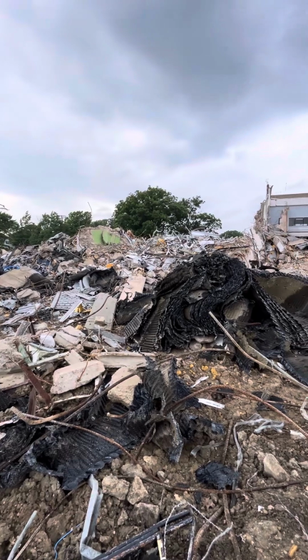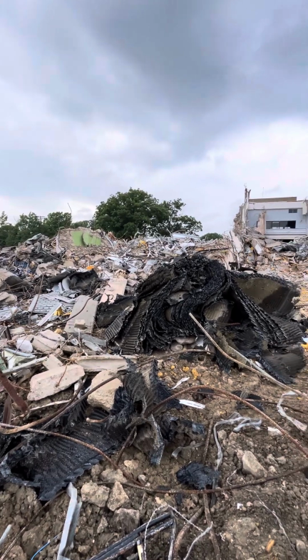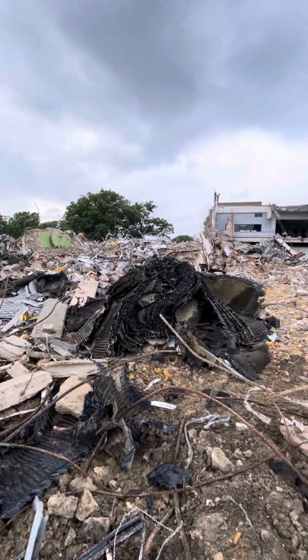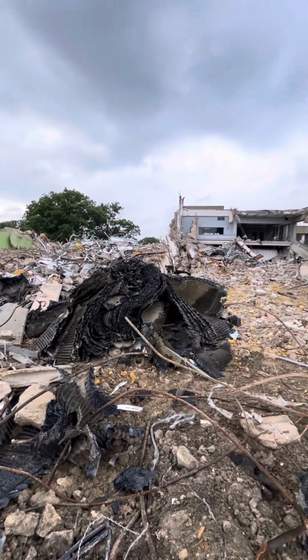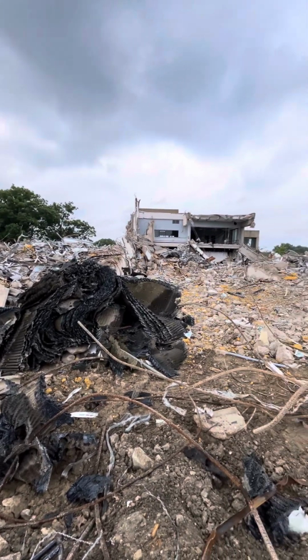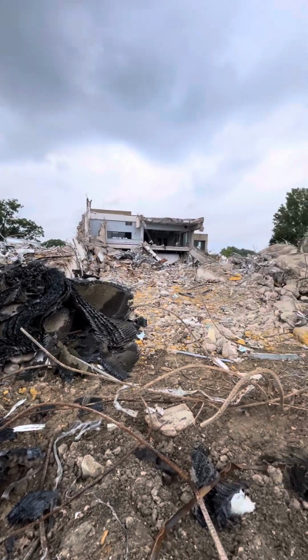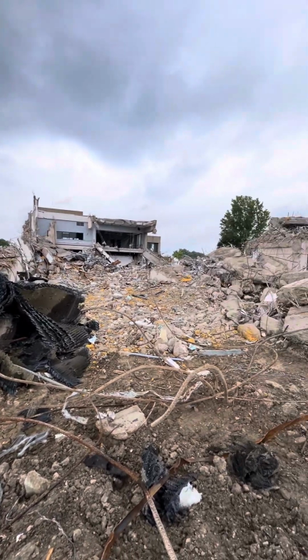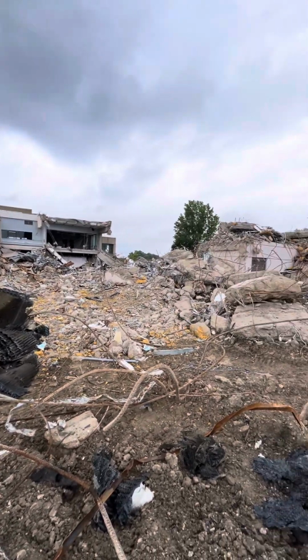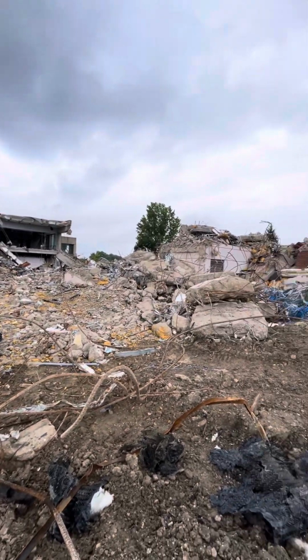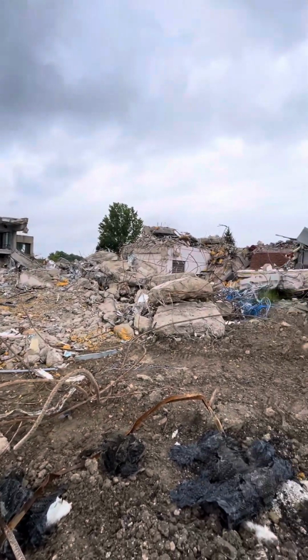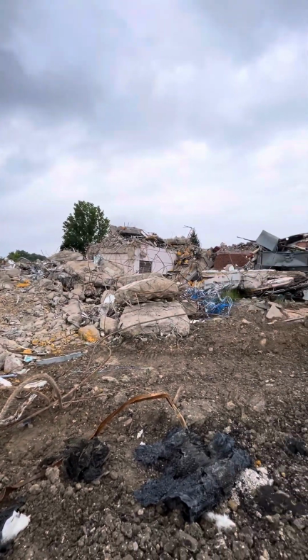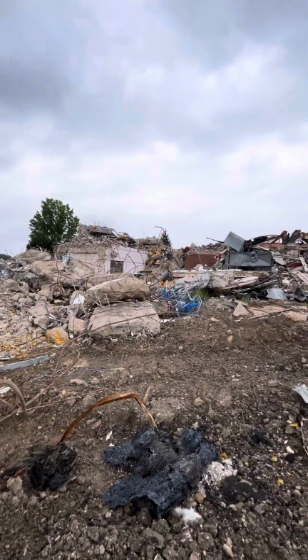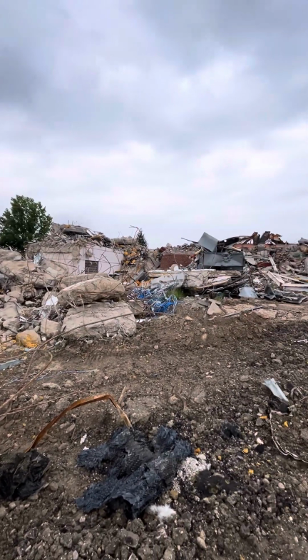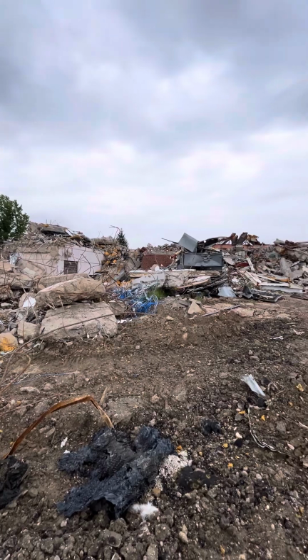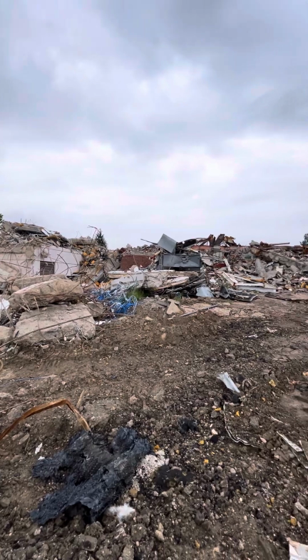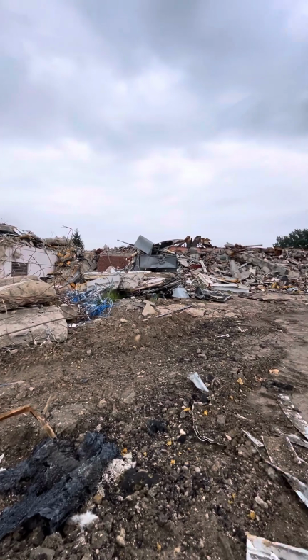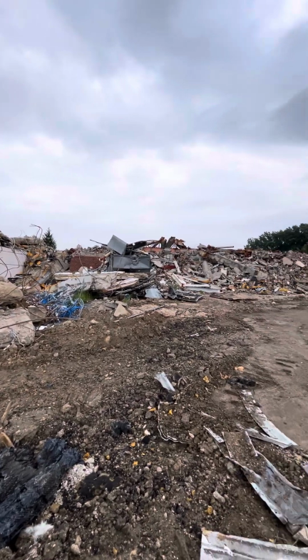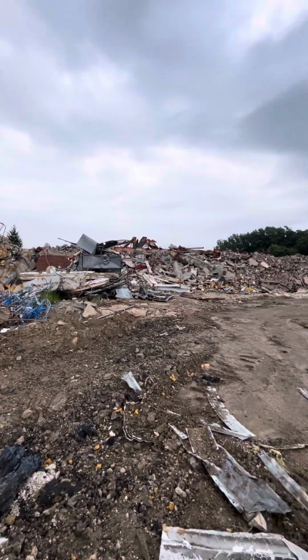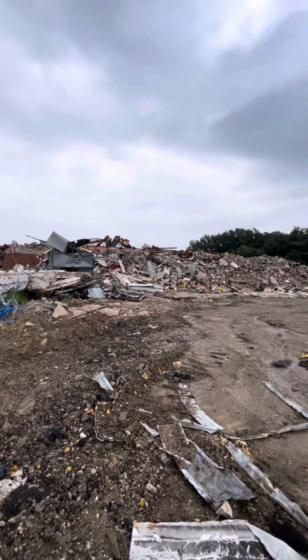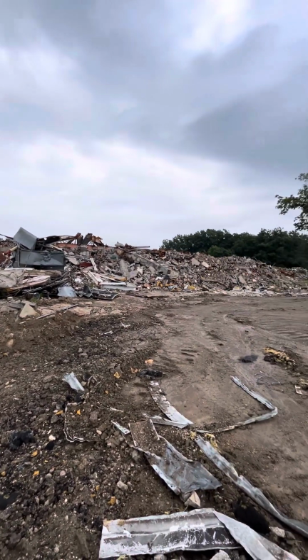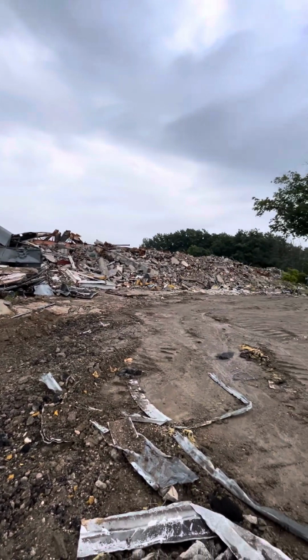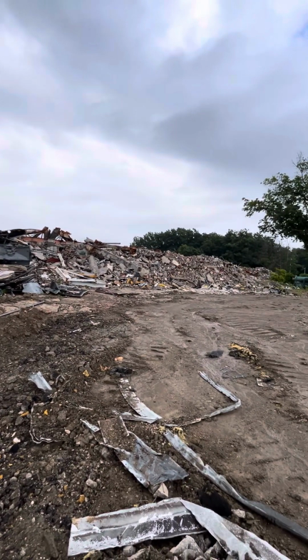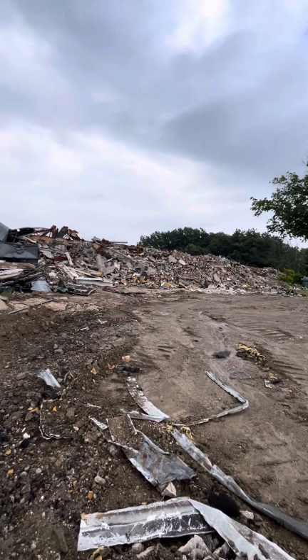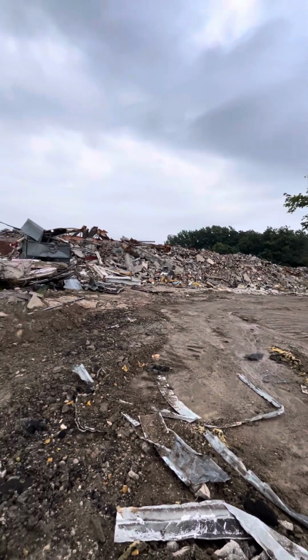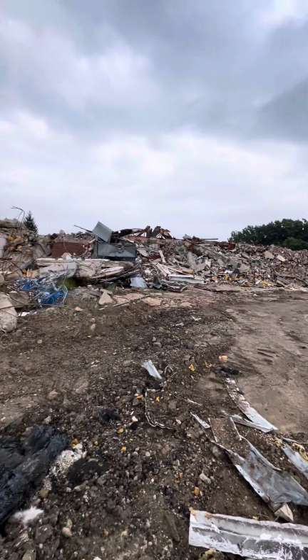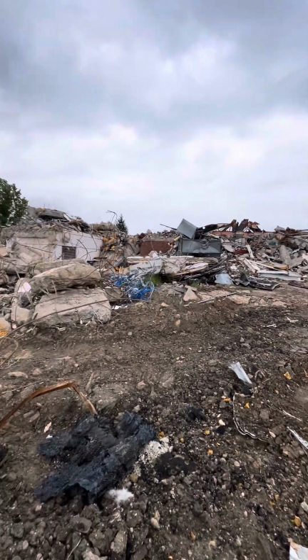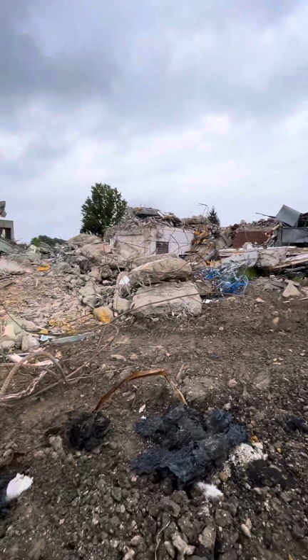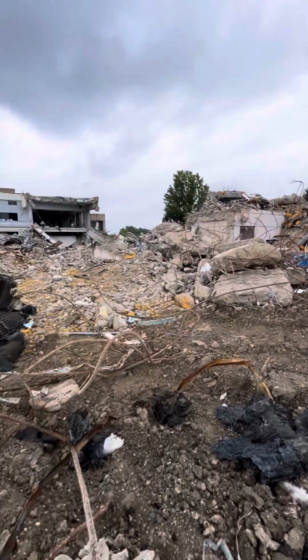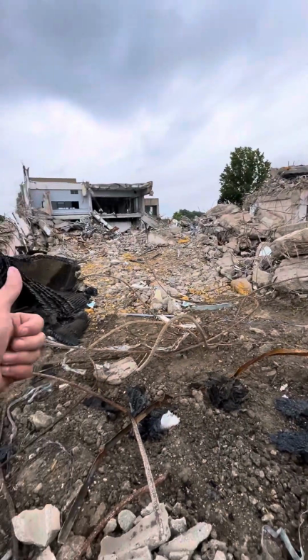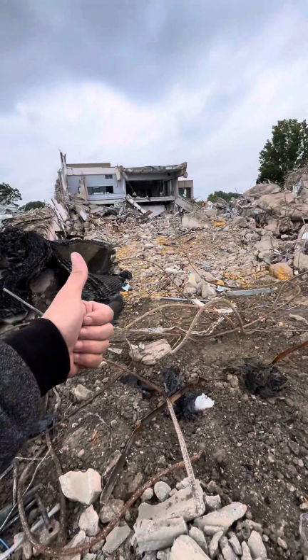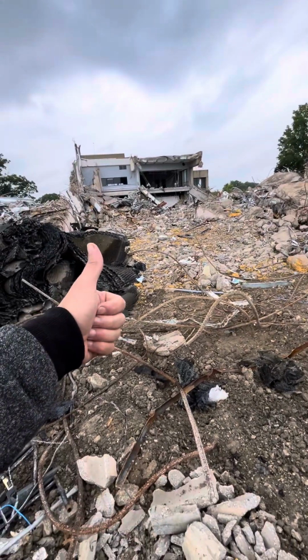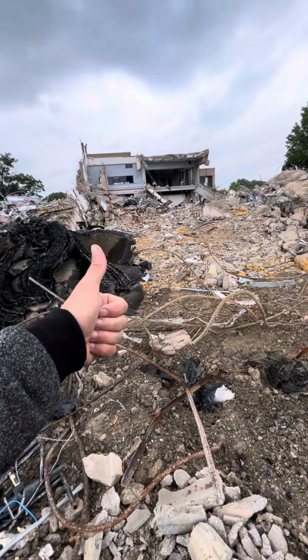My old school. Just about gone. Who knows what they're going to do with it. Dave out.